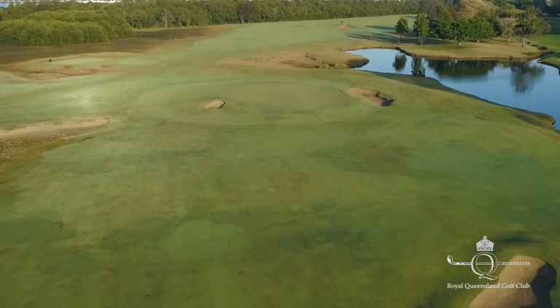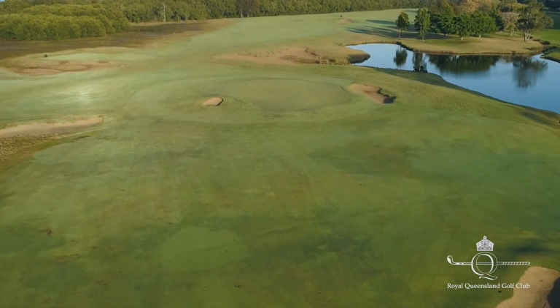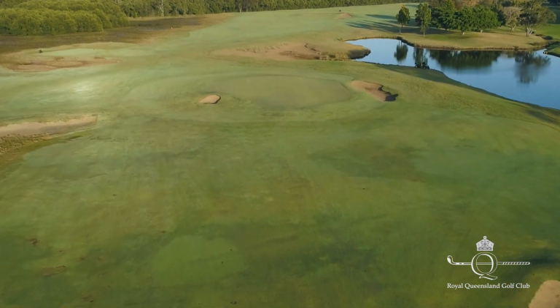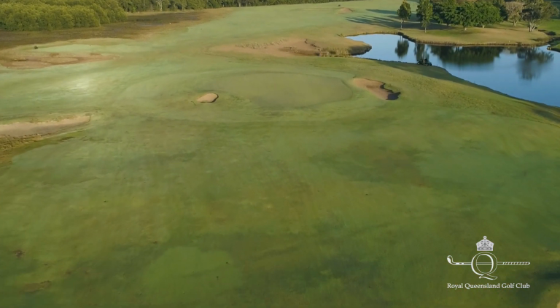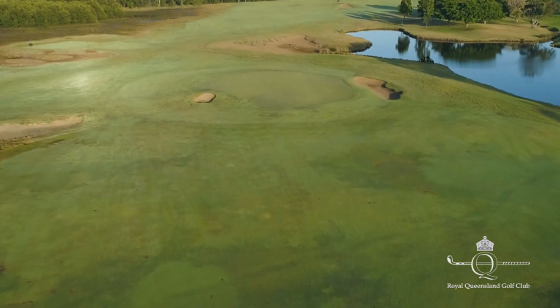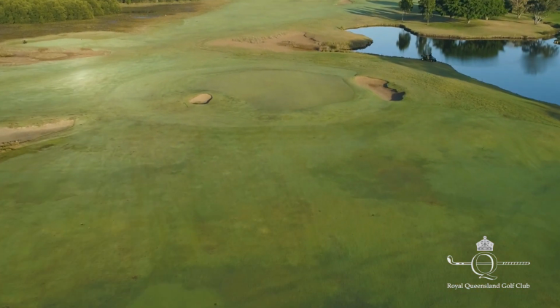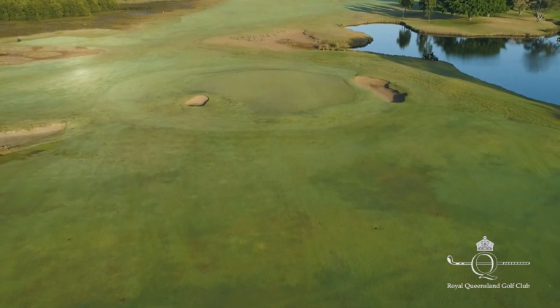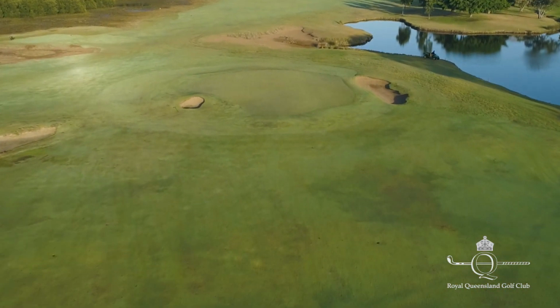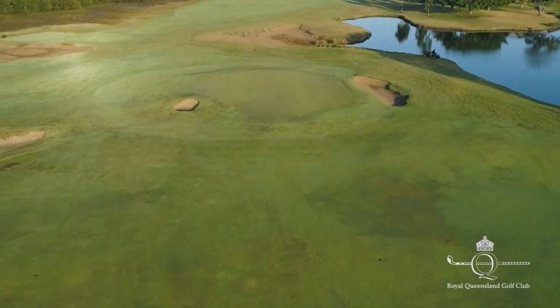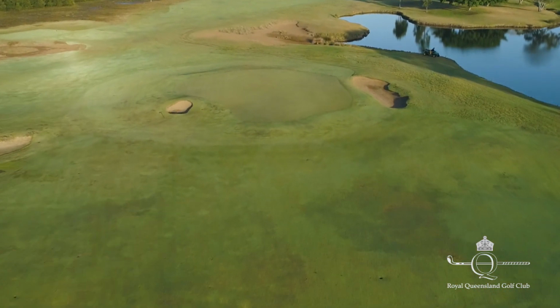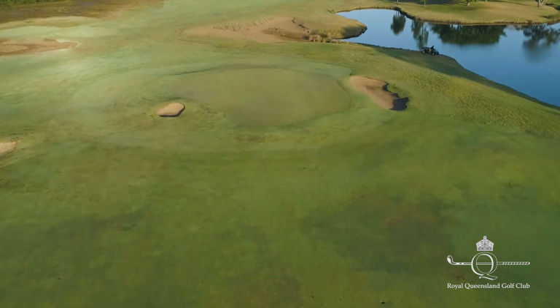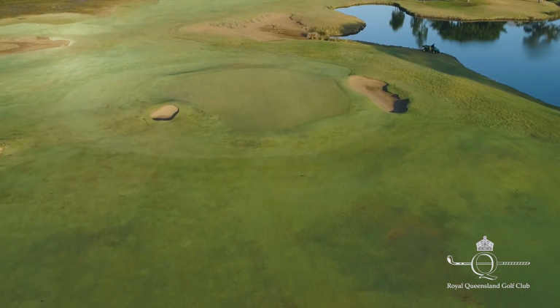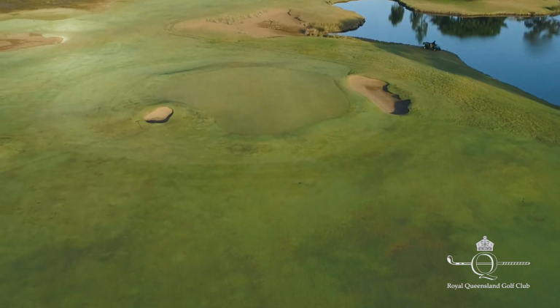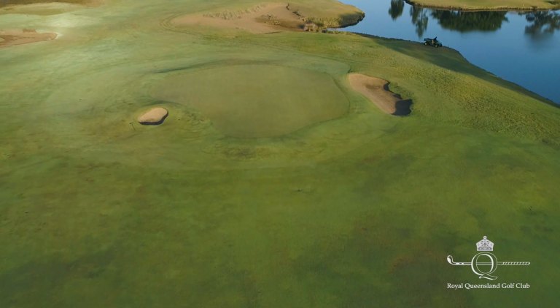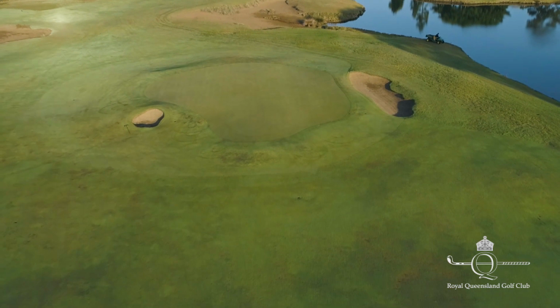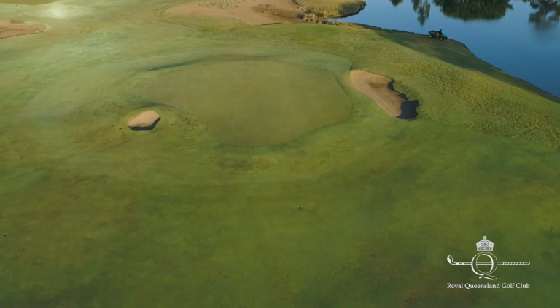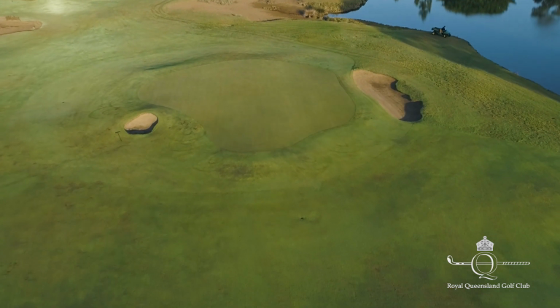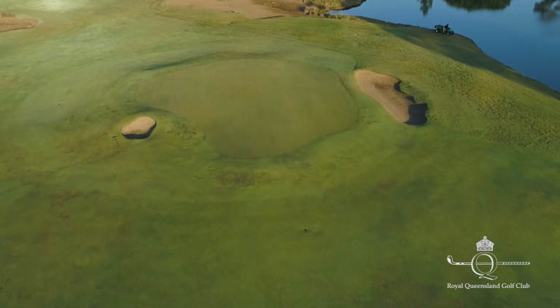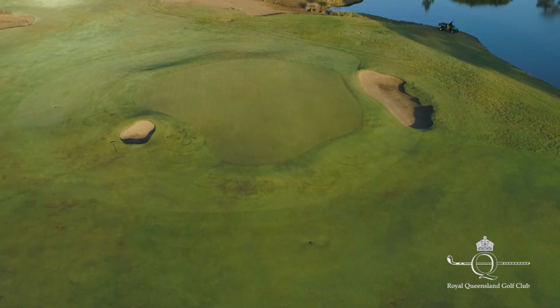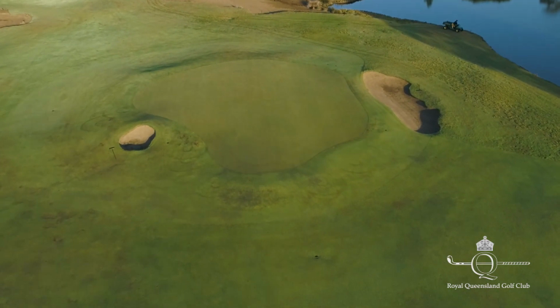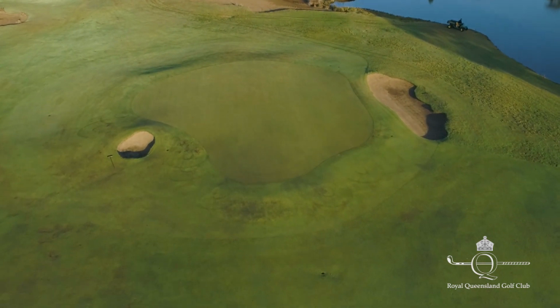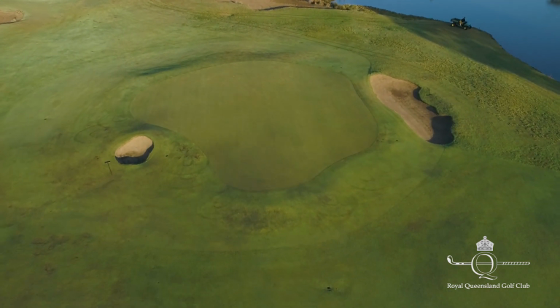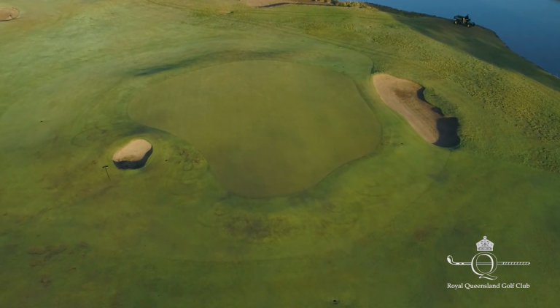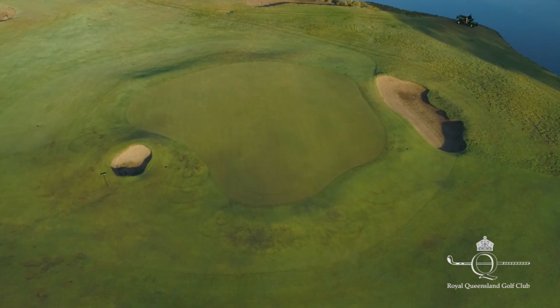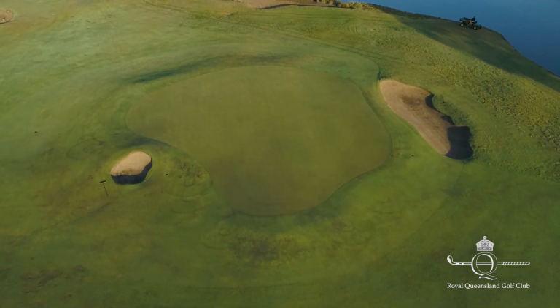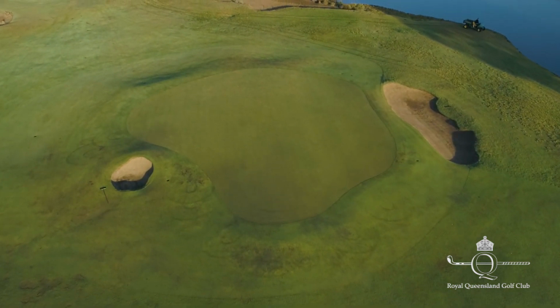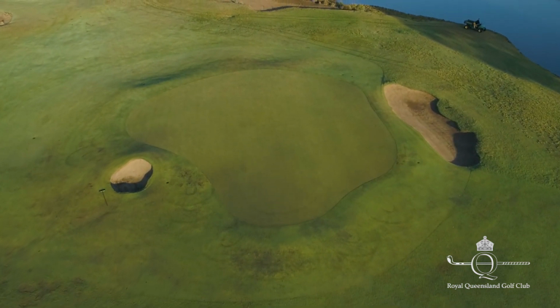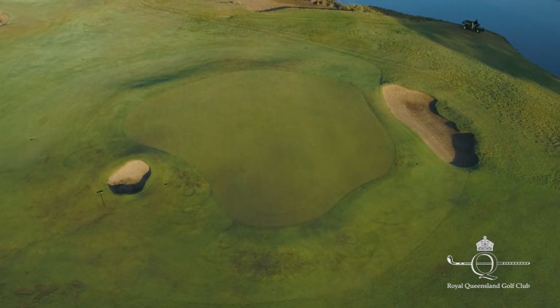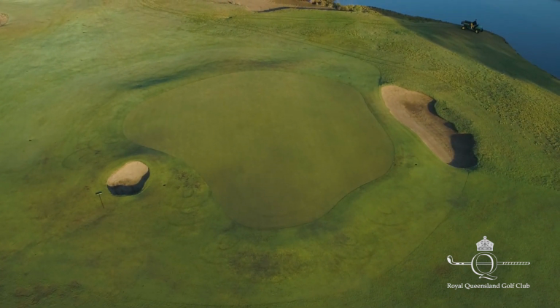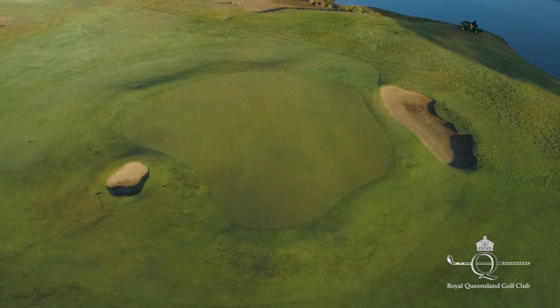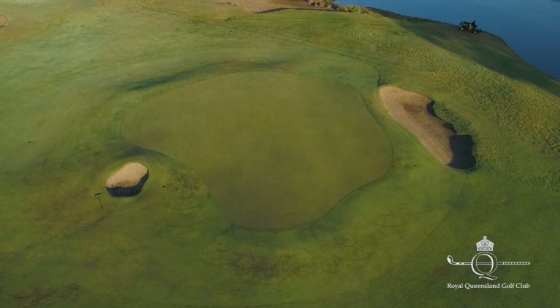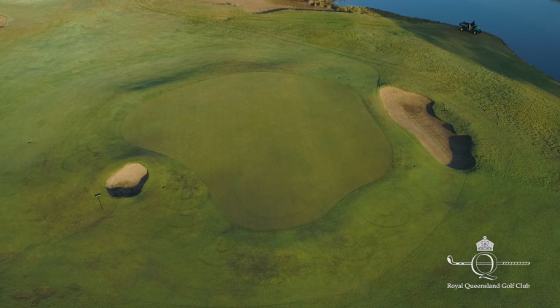Quite intimidating. It's hard to see that fairway bunker there, 150 yards short of the green, and it should provide a lot of interest in golf because it's a simple hole but a lot of trouble around.